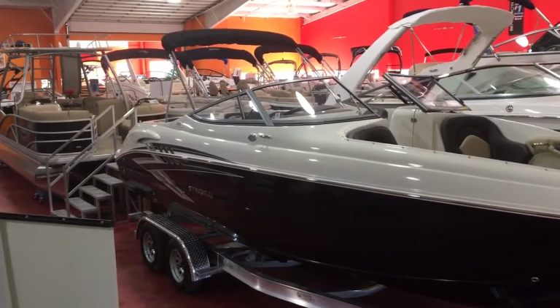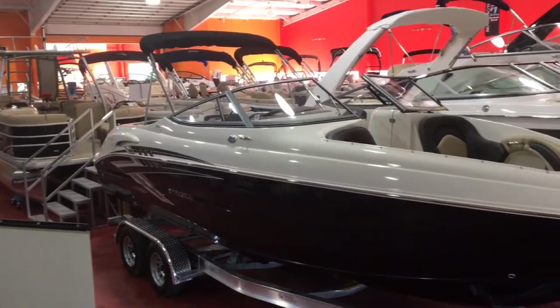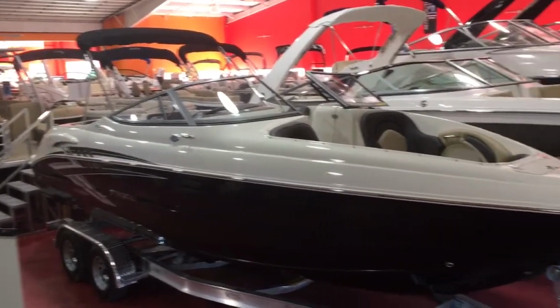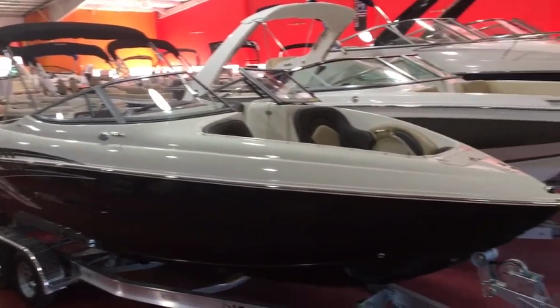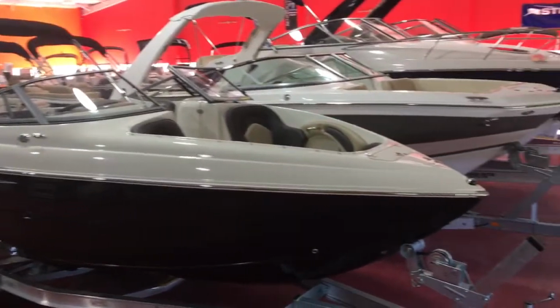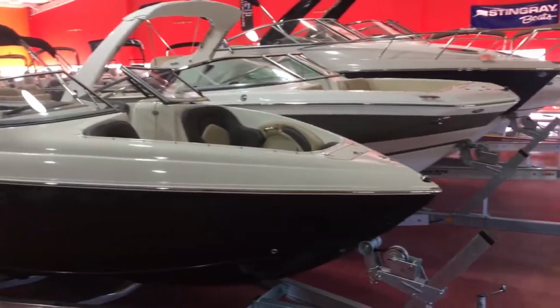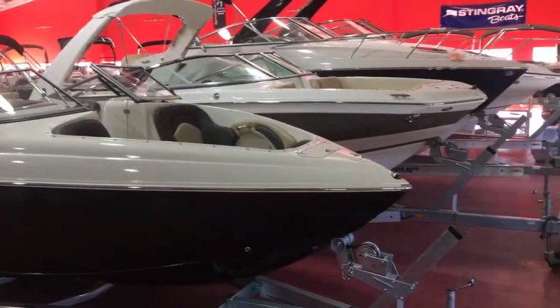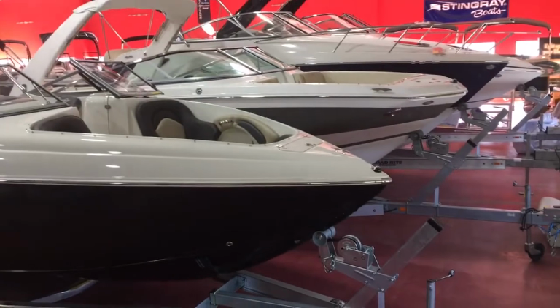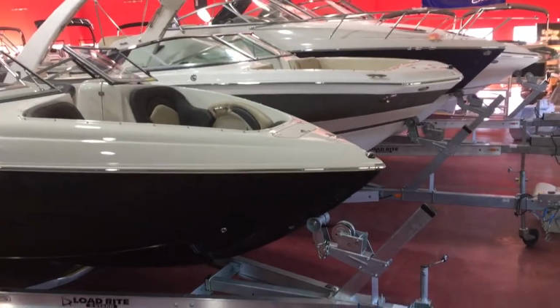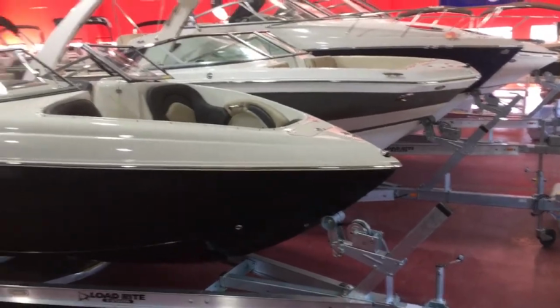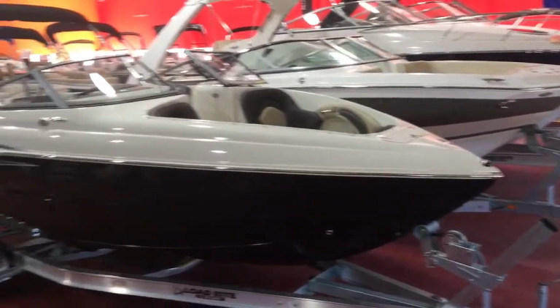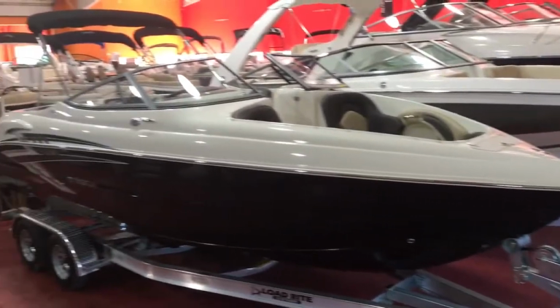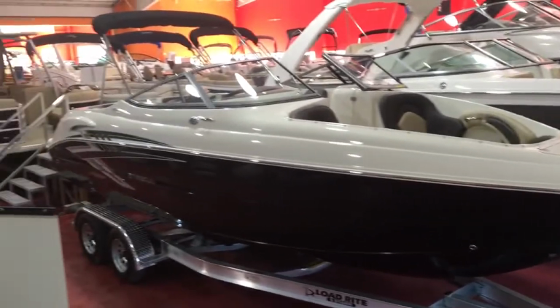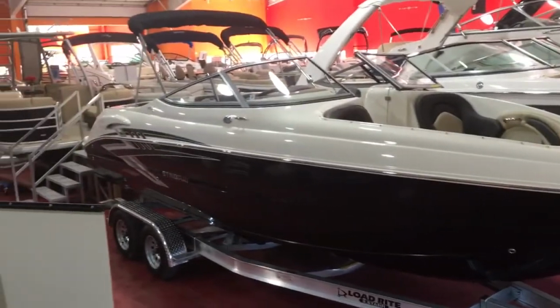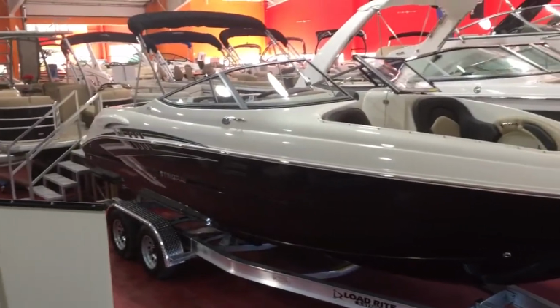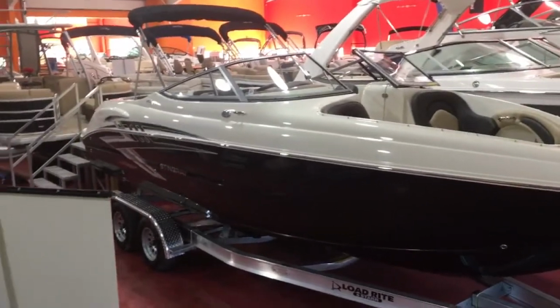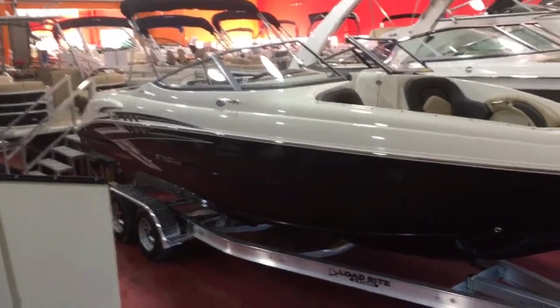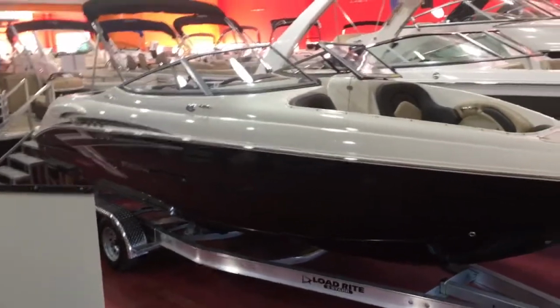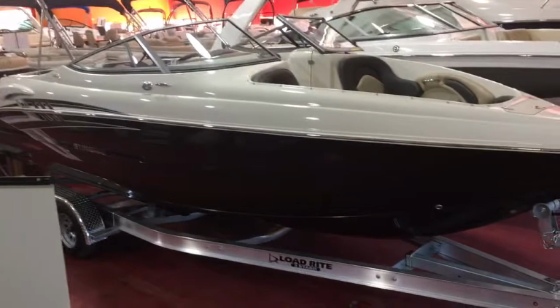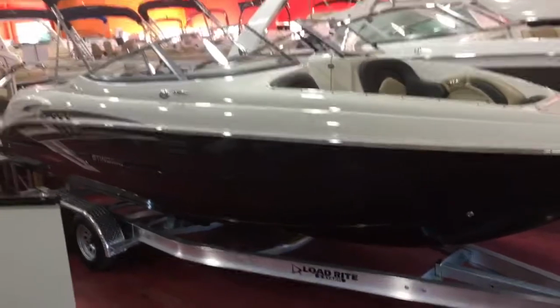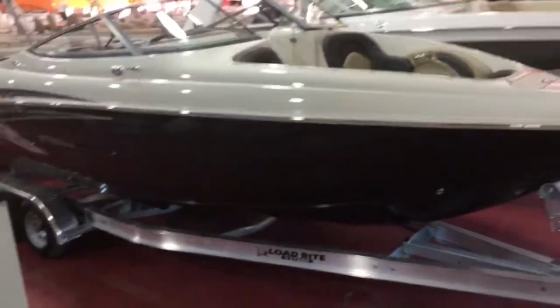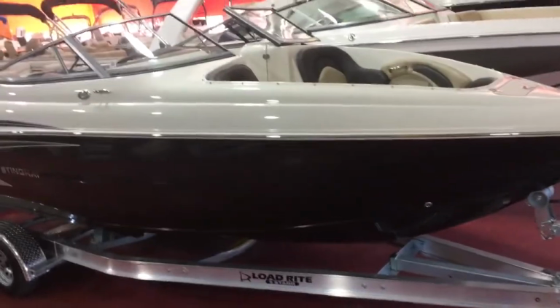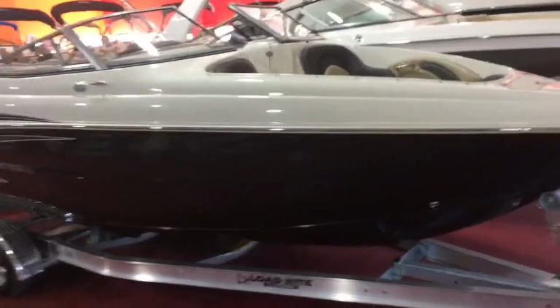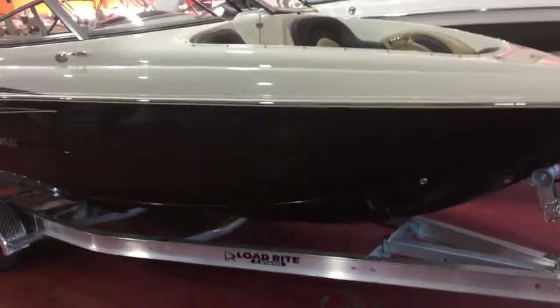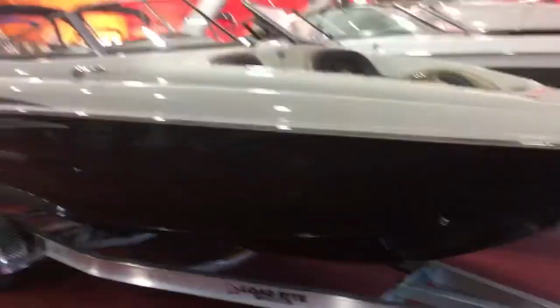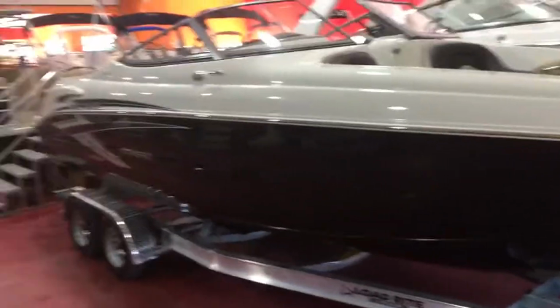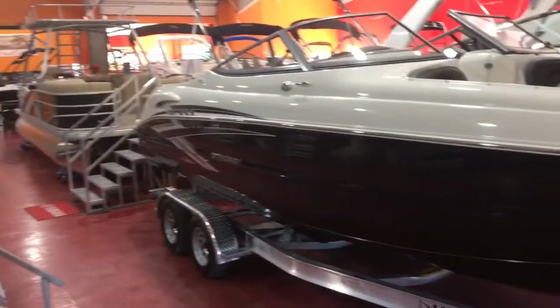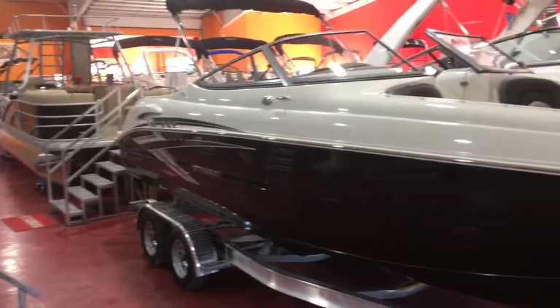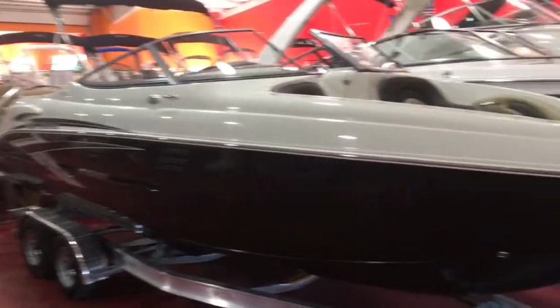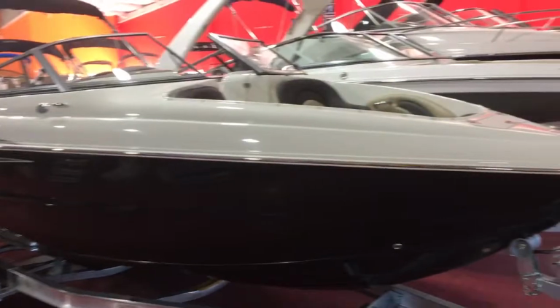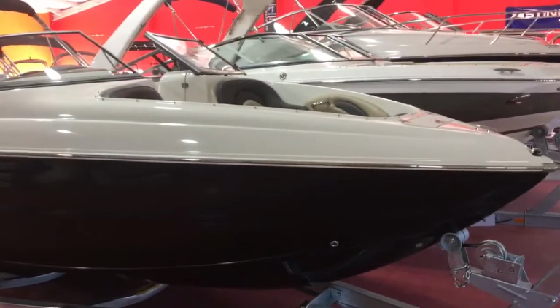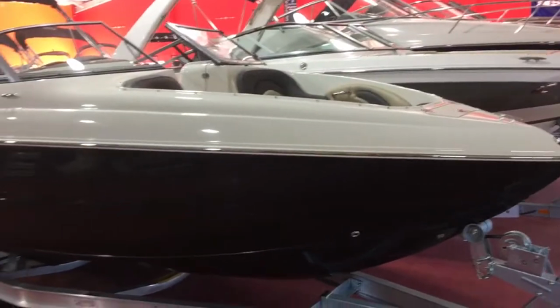Today we're going to do a little walk-around demo of this brand new 2018 Stingray 250LR. This is Stingray's biggest bow rider — 25 feet long. It's a very deep boat with lots of room inside.